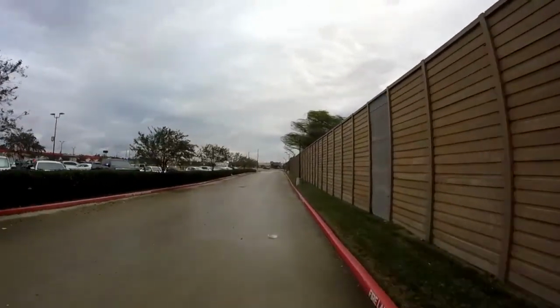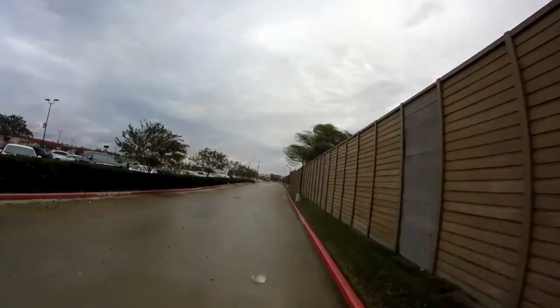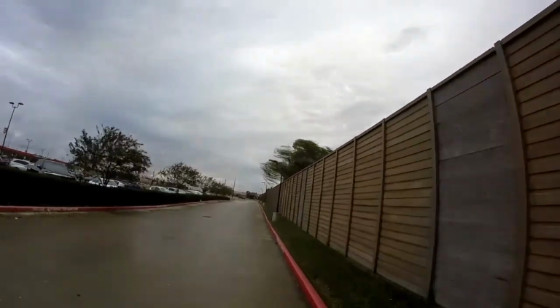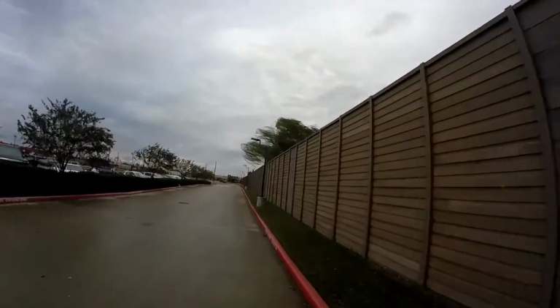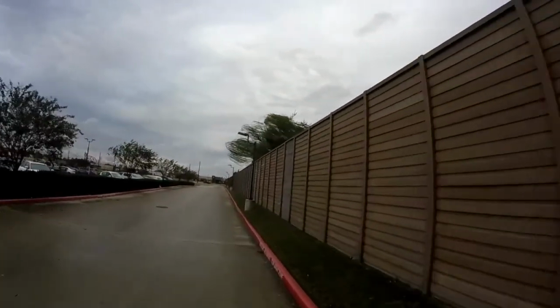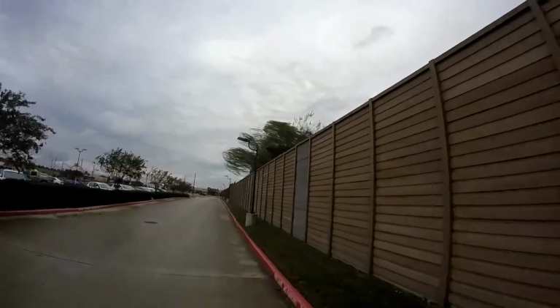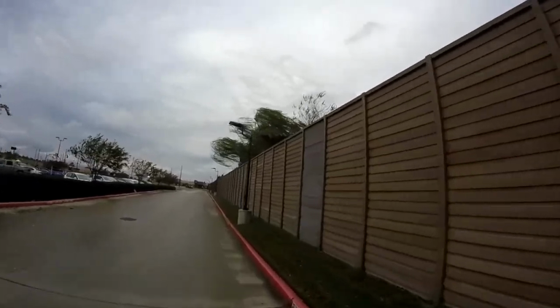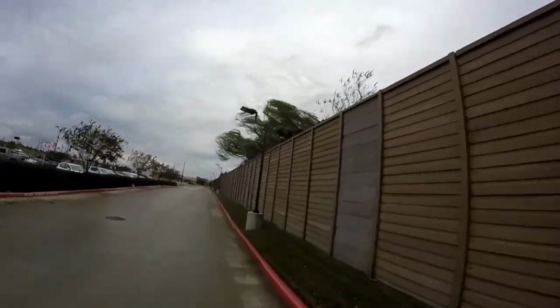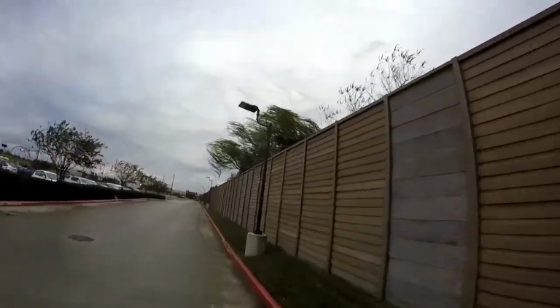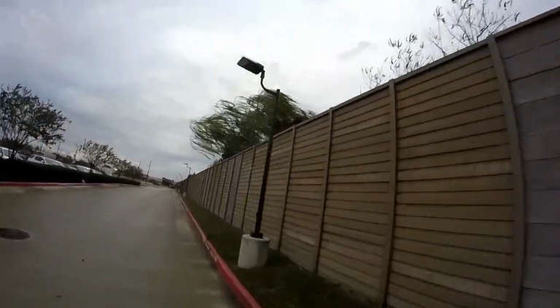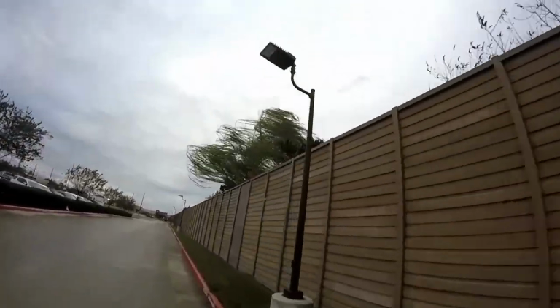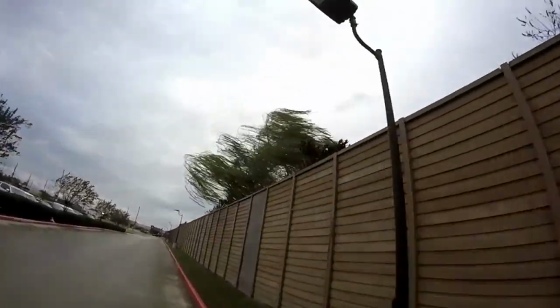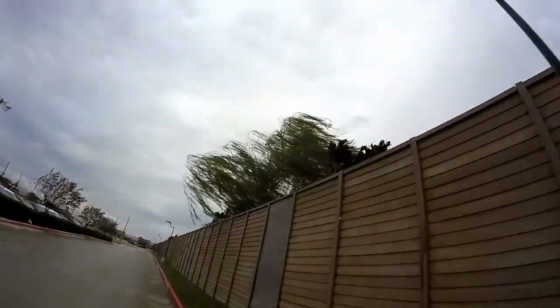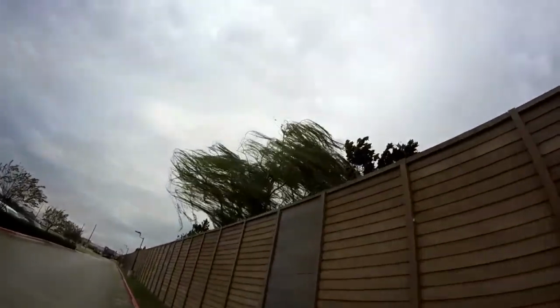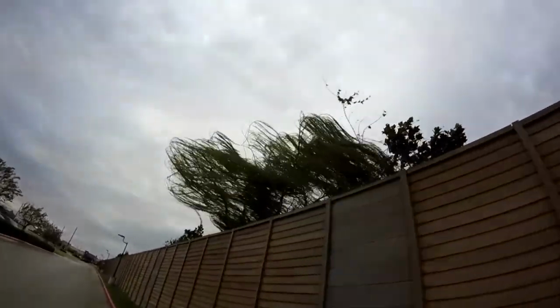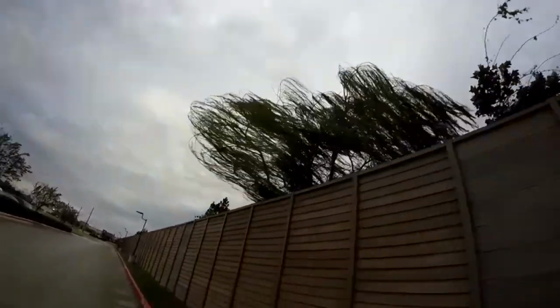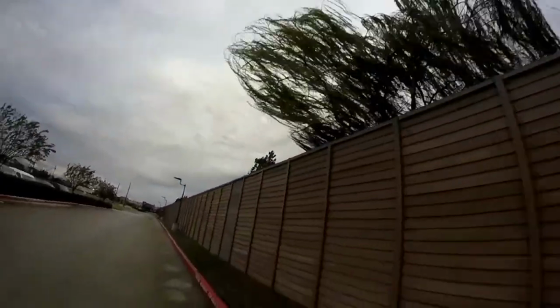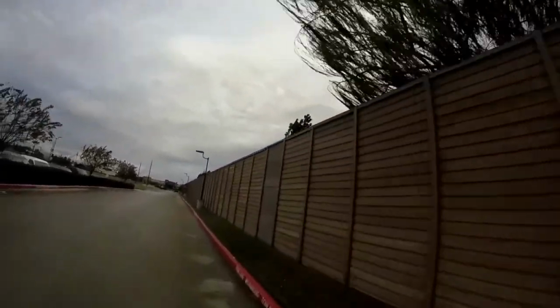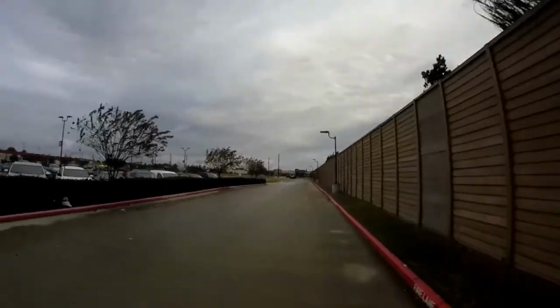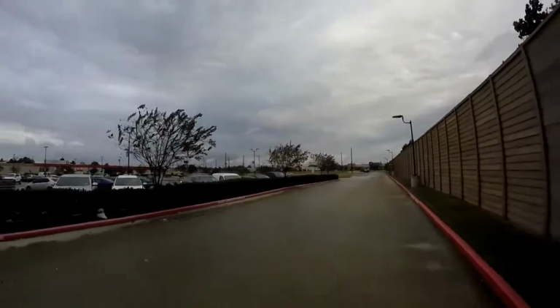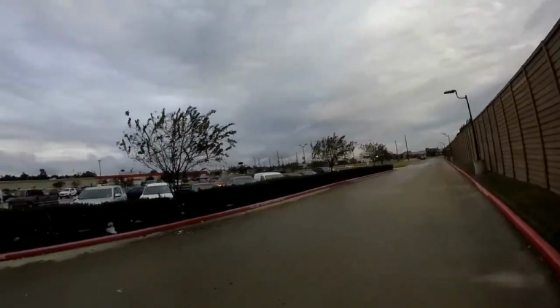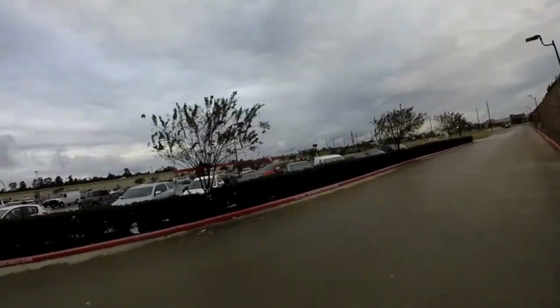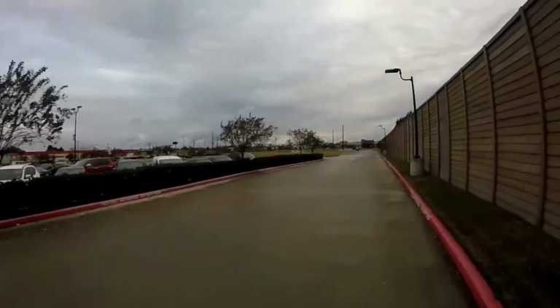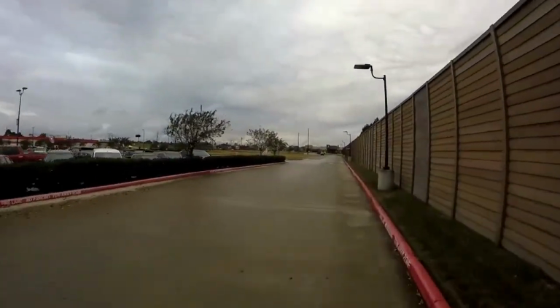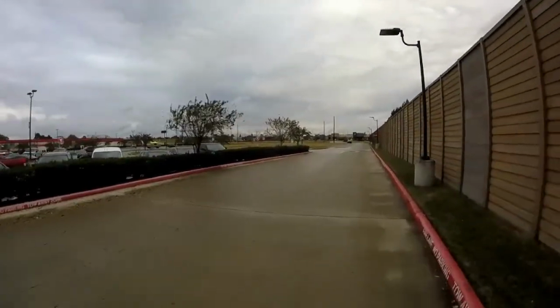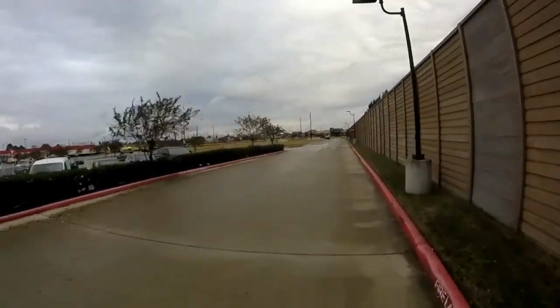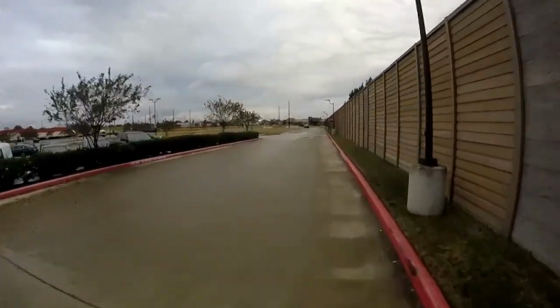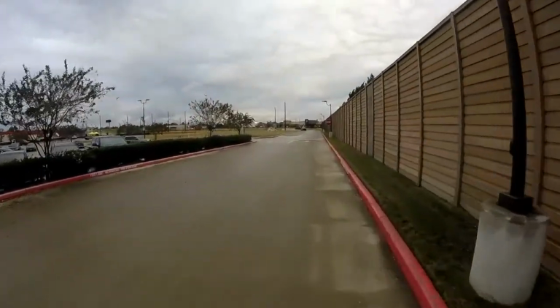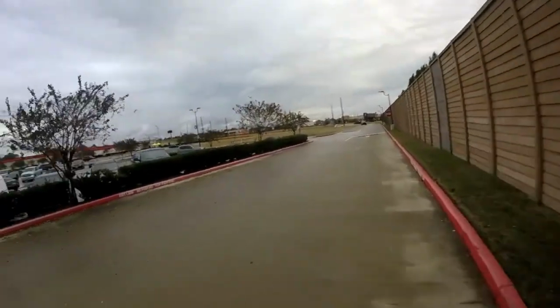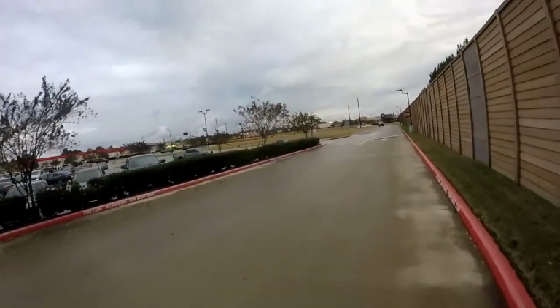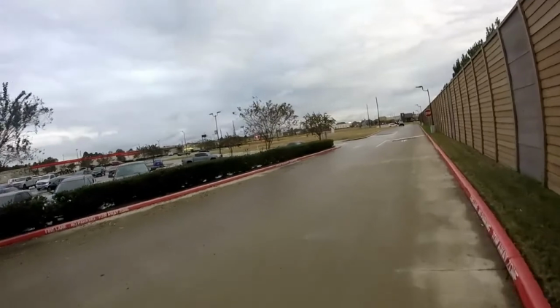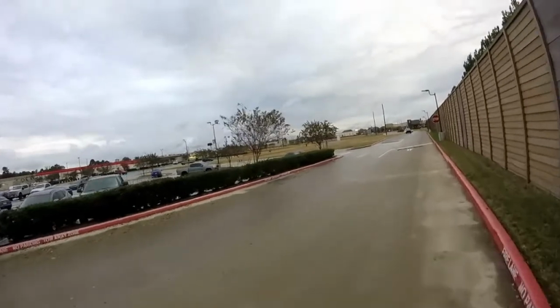Look at the wind whipping that weeping willow. The wind has been insane — it kicked up a couple hours ago.